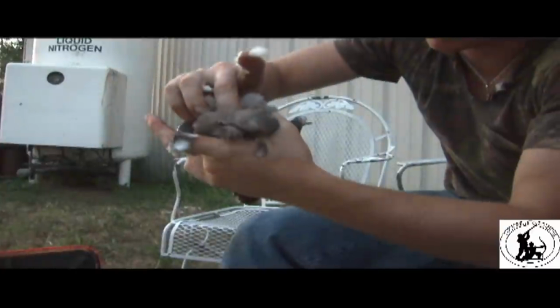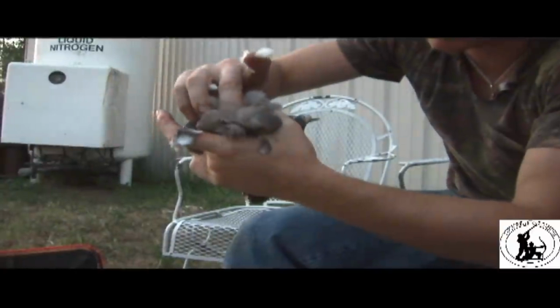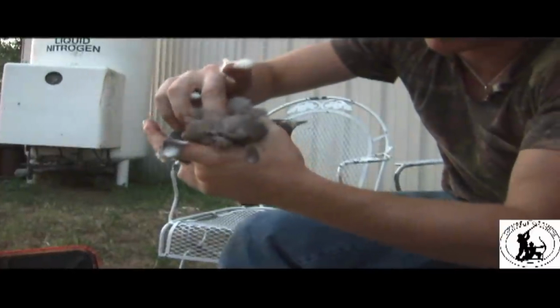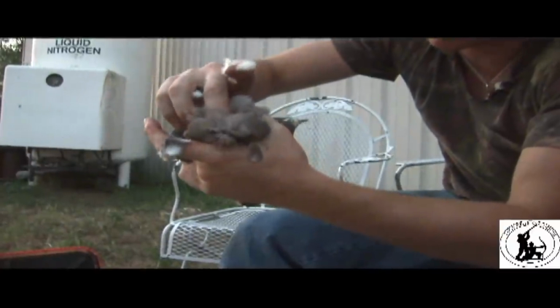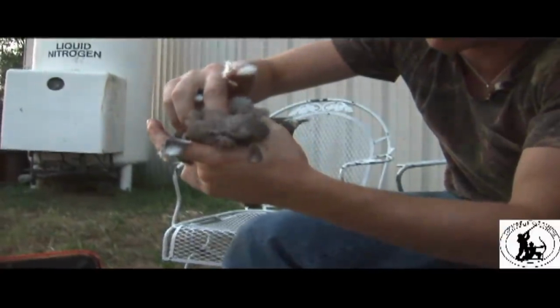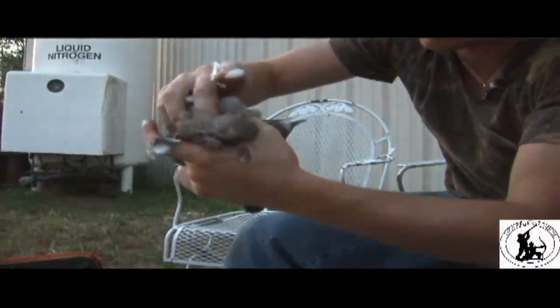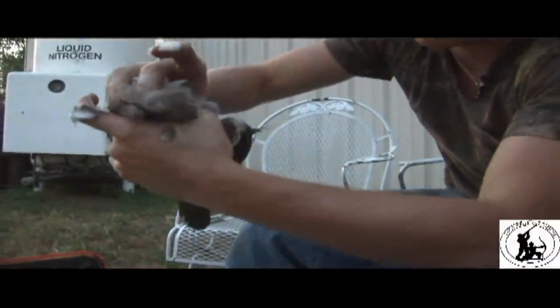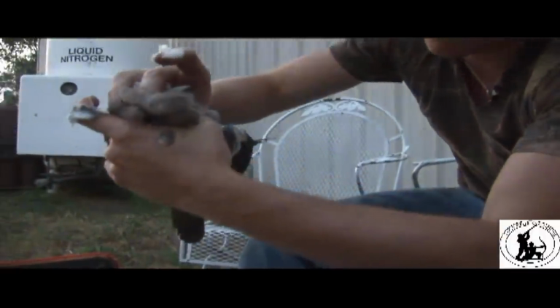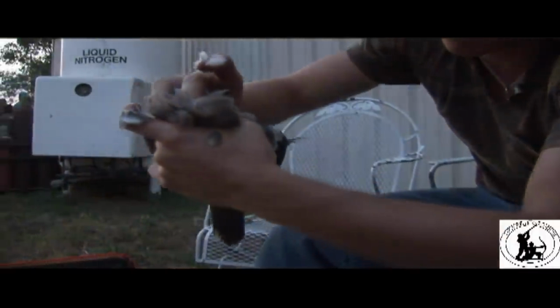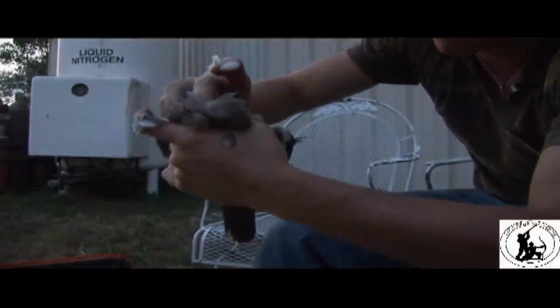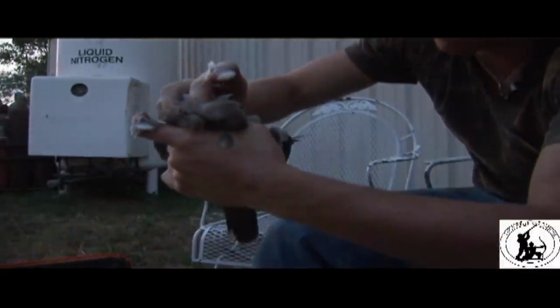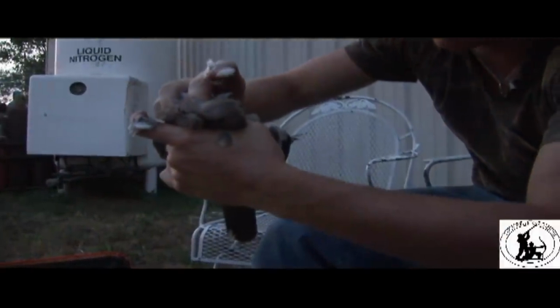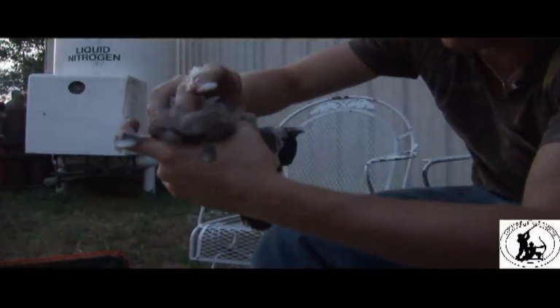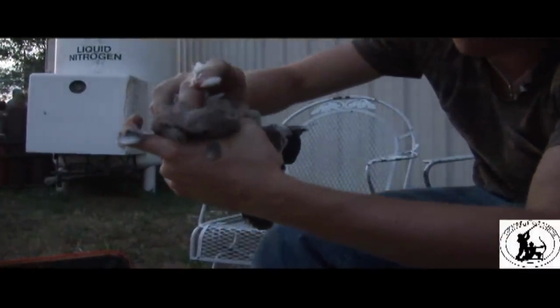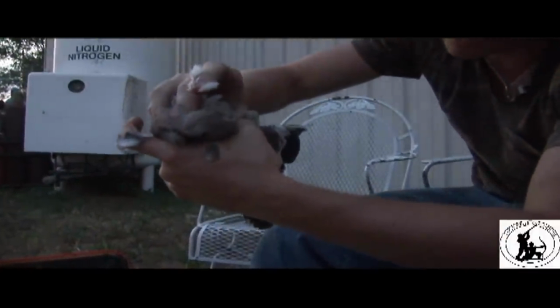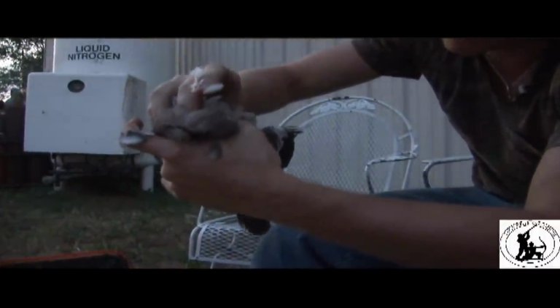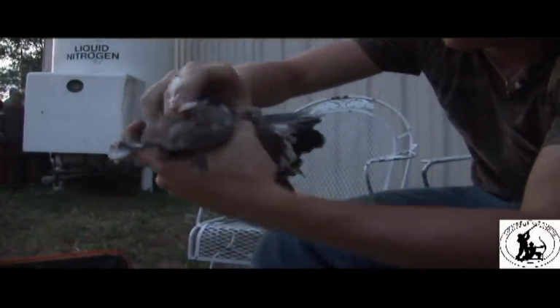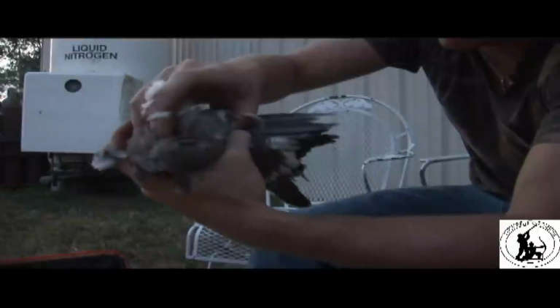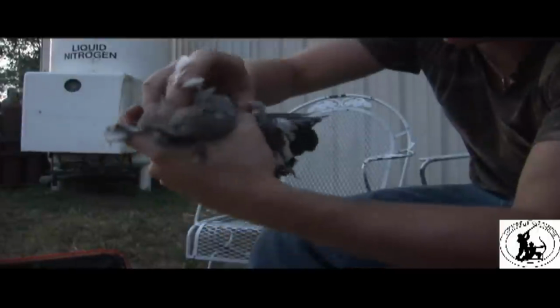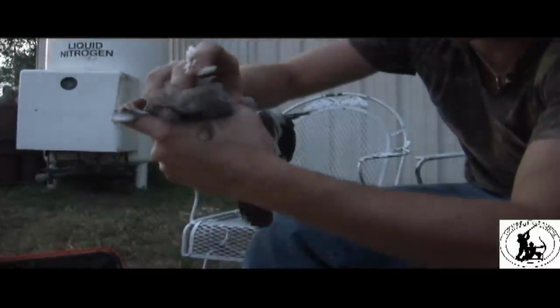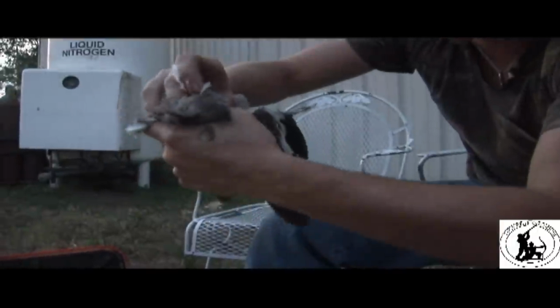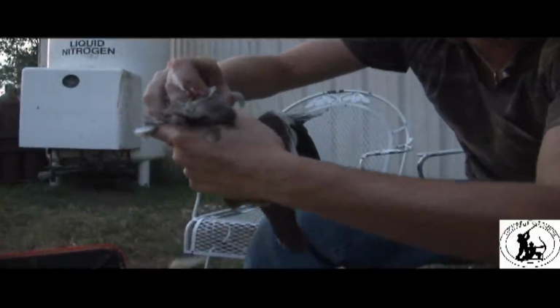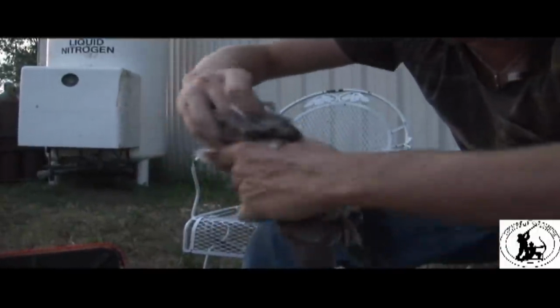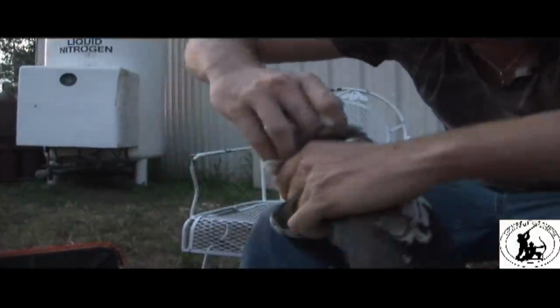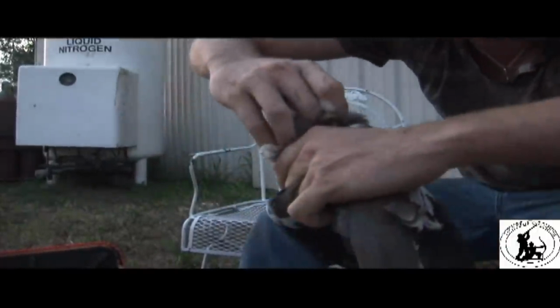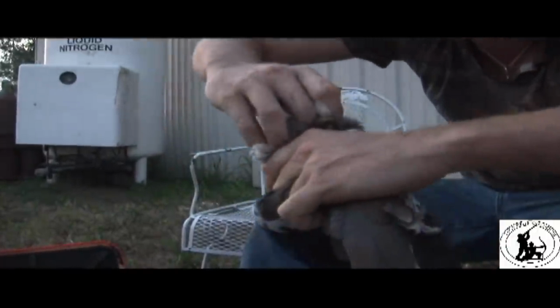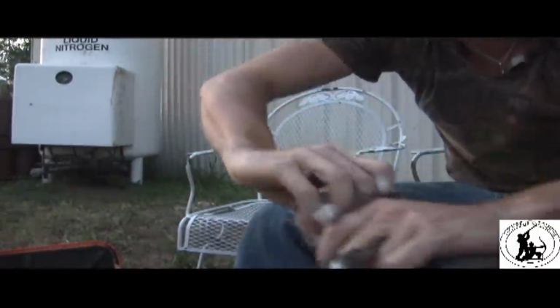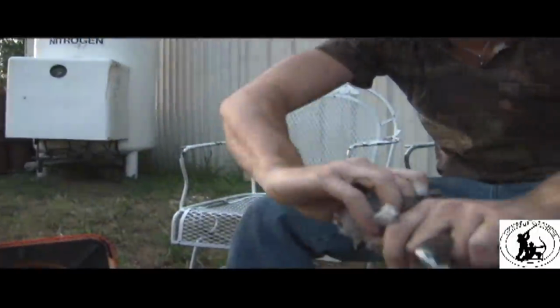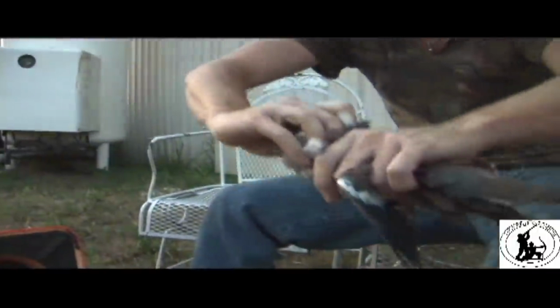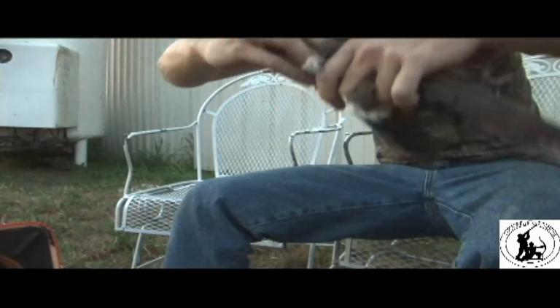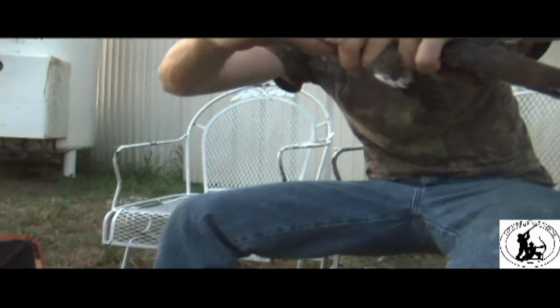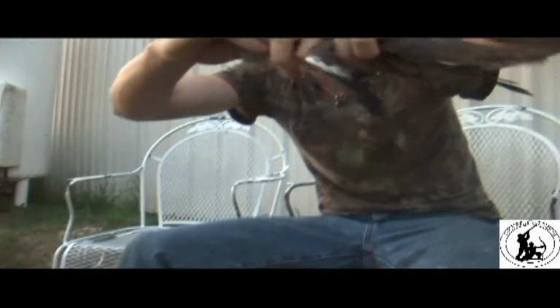So you have it in a good hold now. All you're going to do is with your left hand, which is holding the wings and the tail feathers, you're going to pull. And now you have it separated.